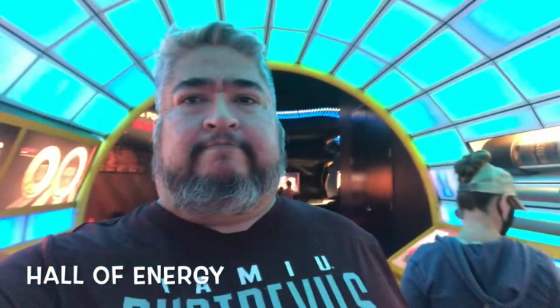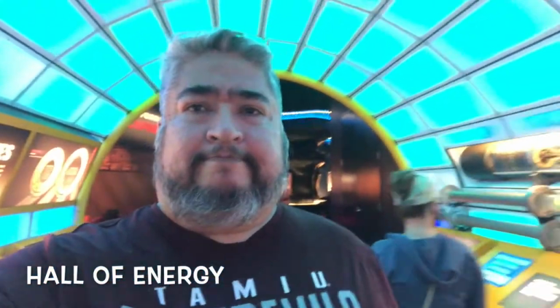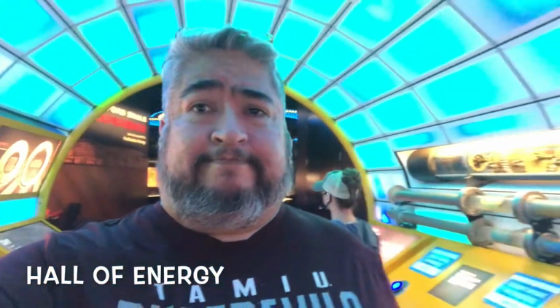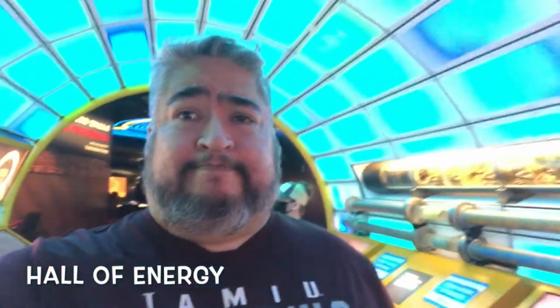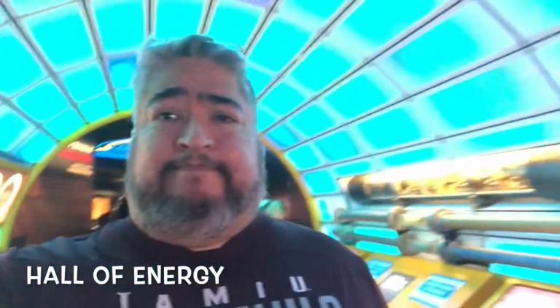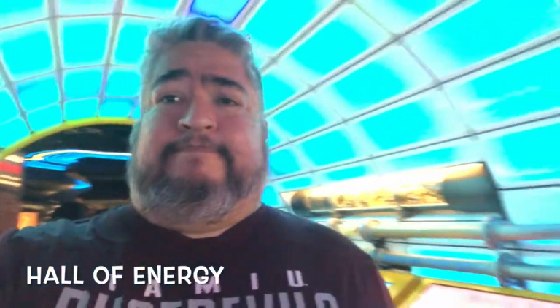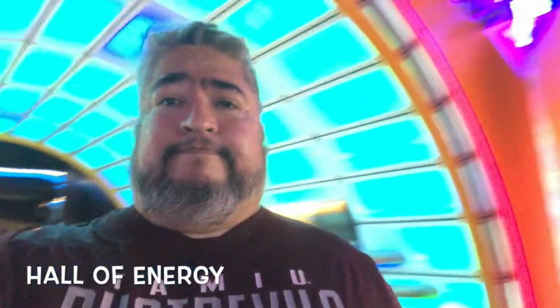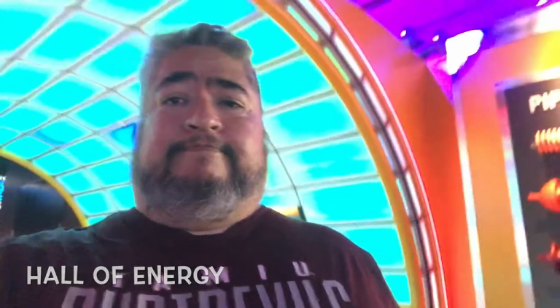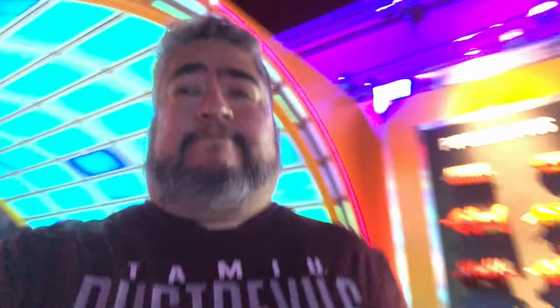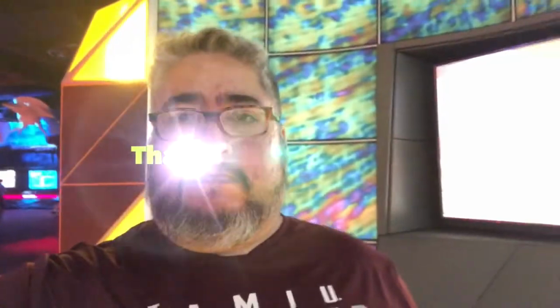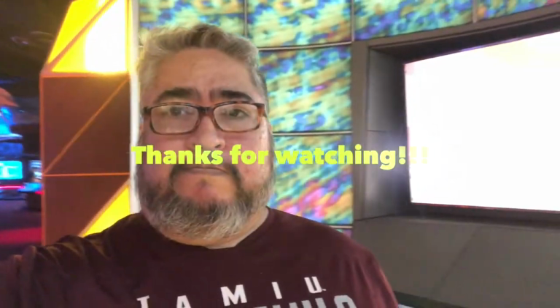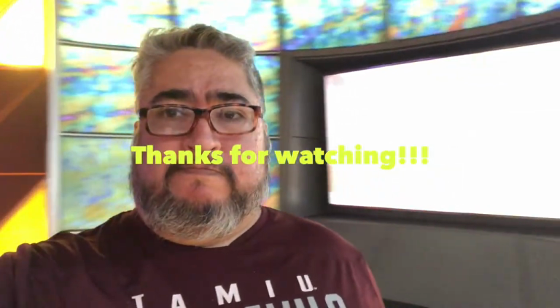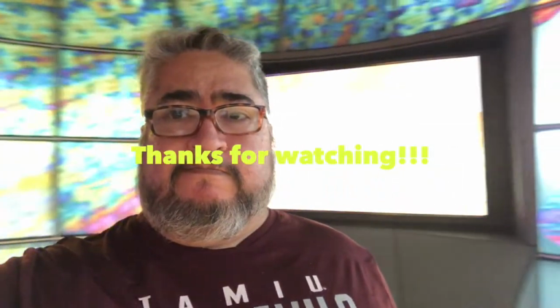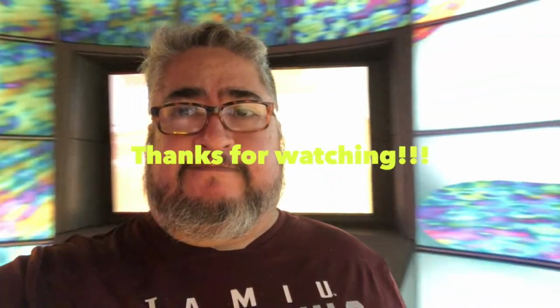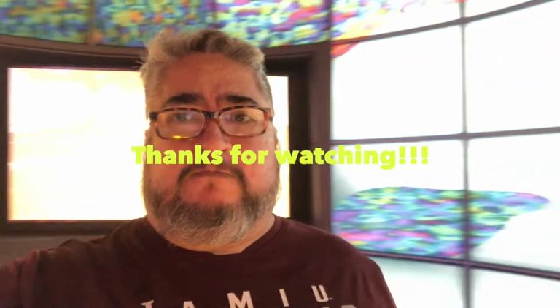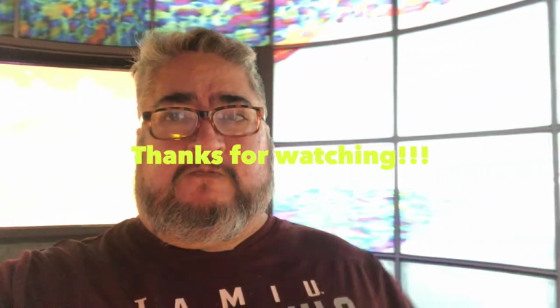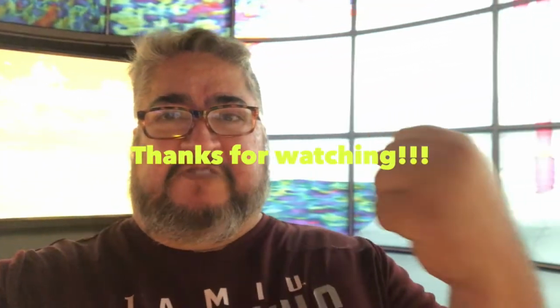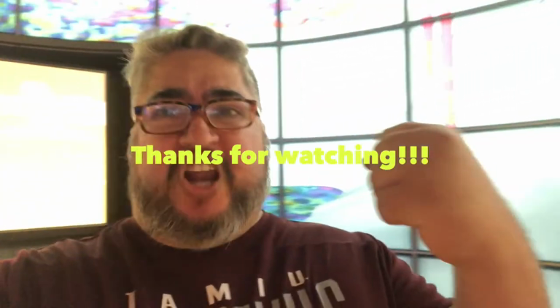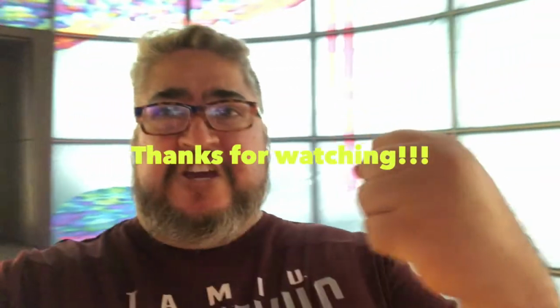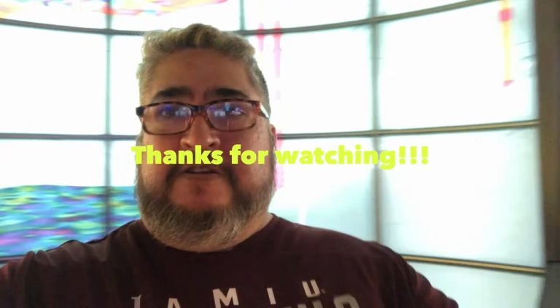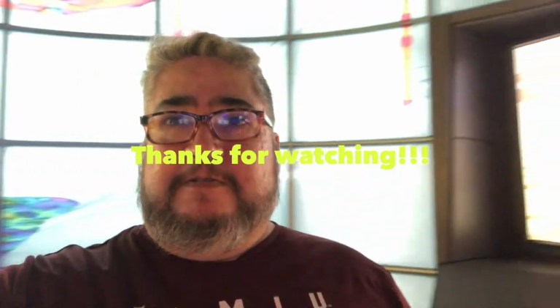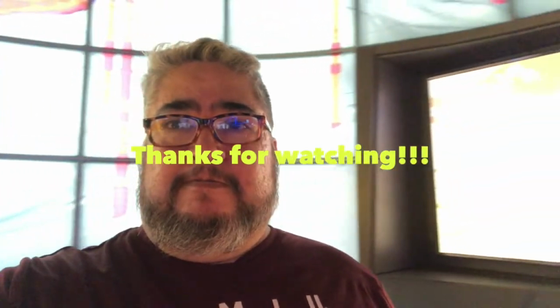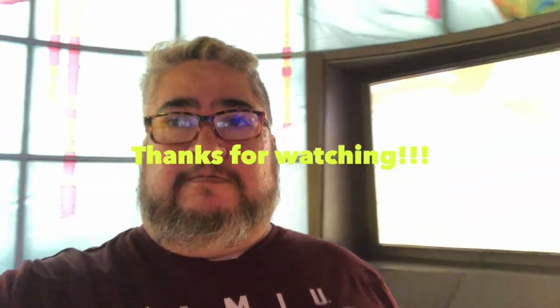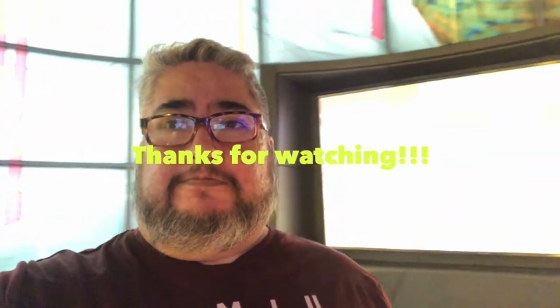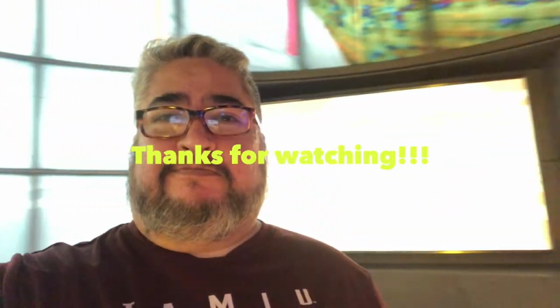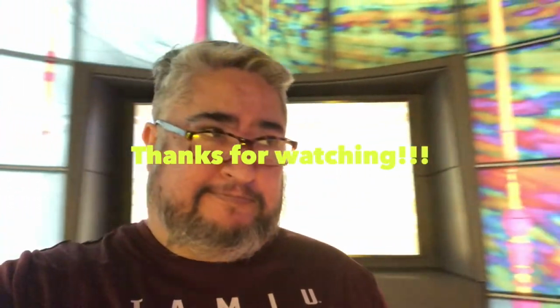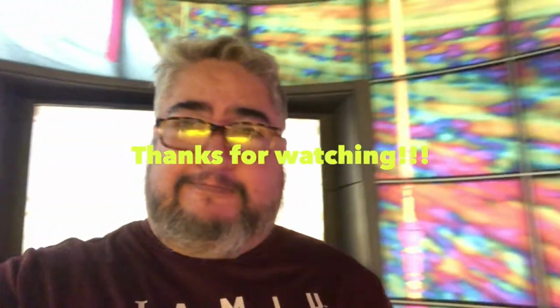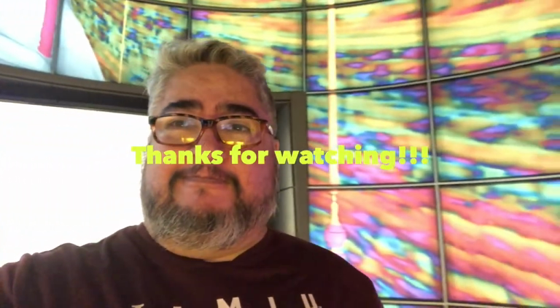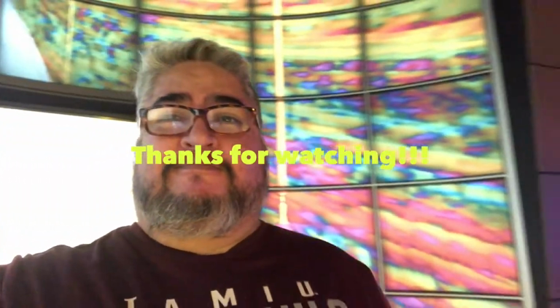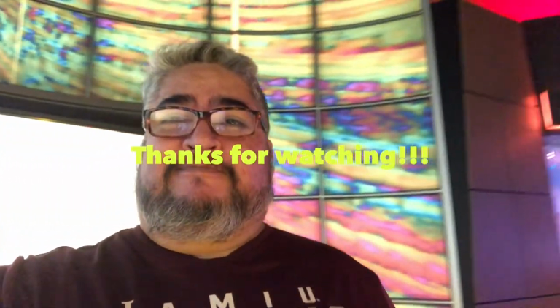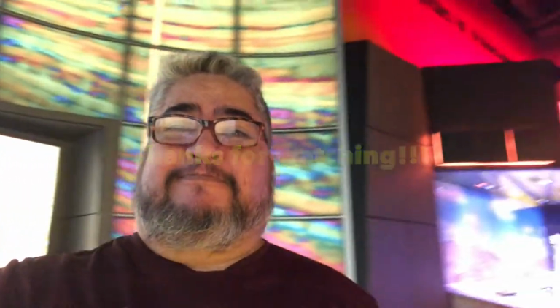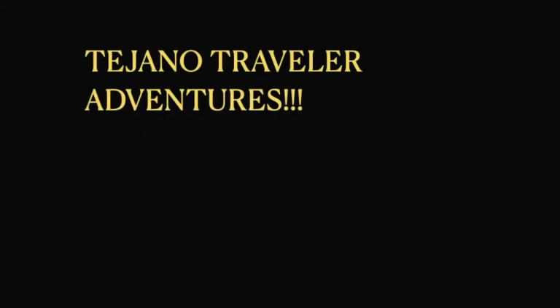Anyways, make sure to go visit it. If there's one museum to visit with your family, this one should probably be it in the Houston area. So don't forget to like, subscribe, and I hope you have a good day. Bye bye.